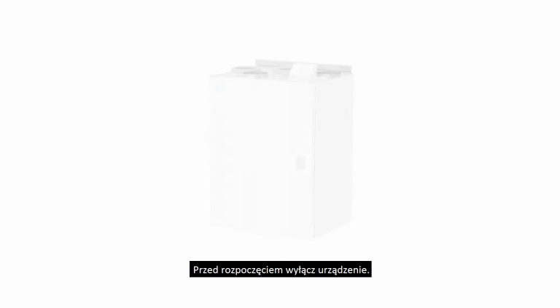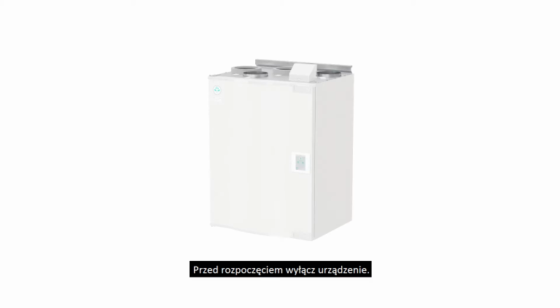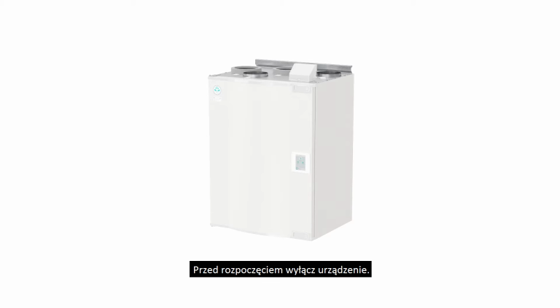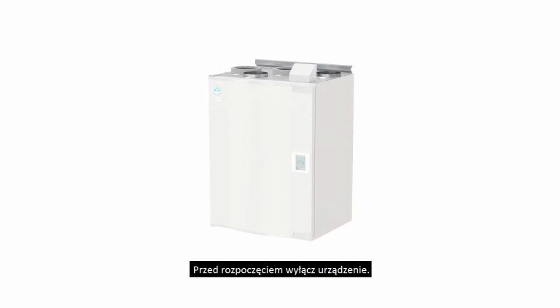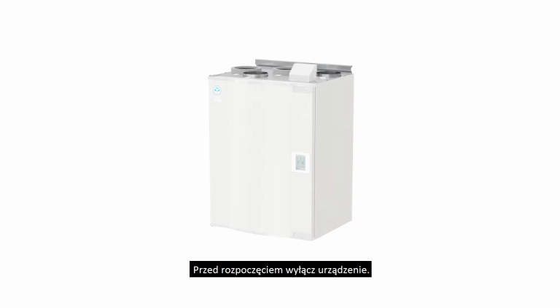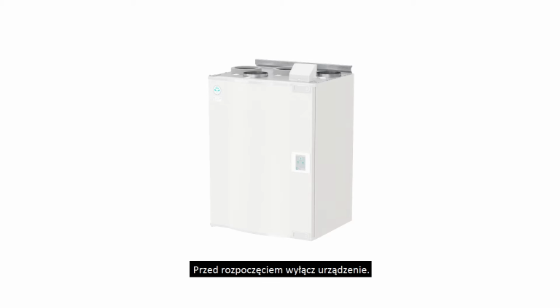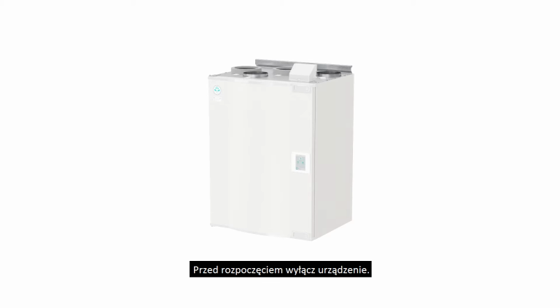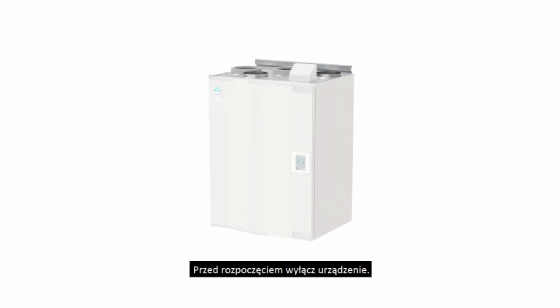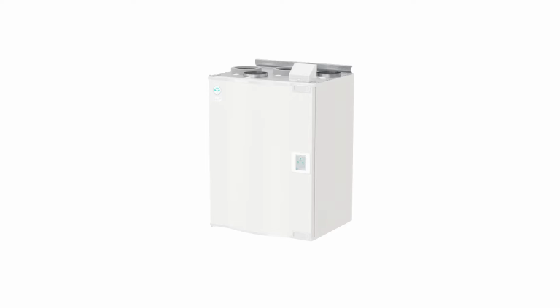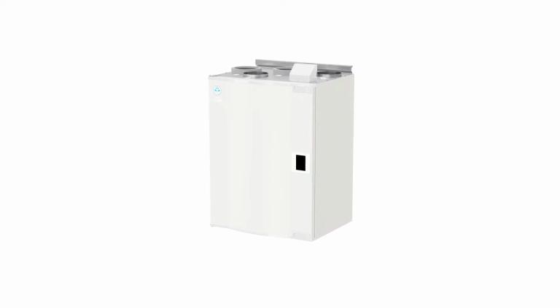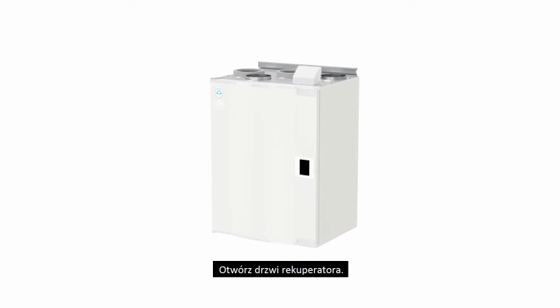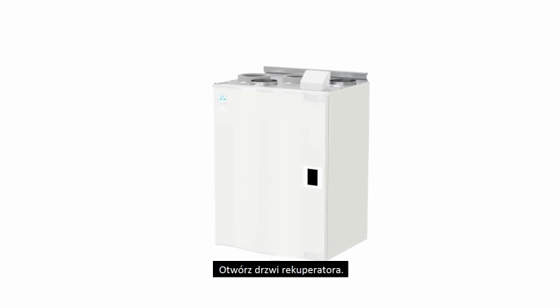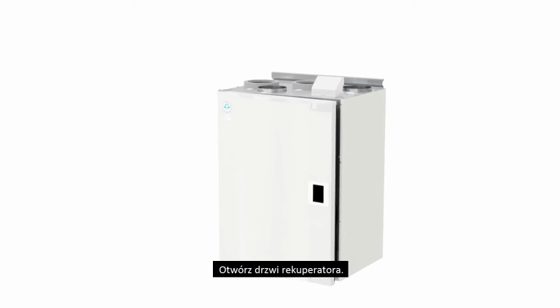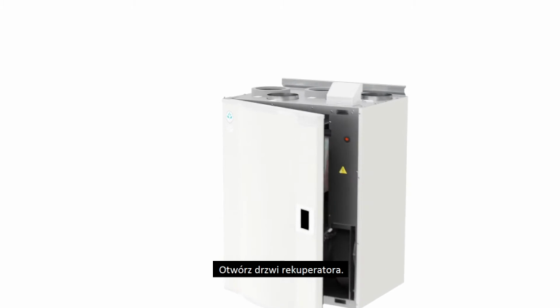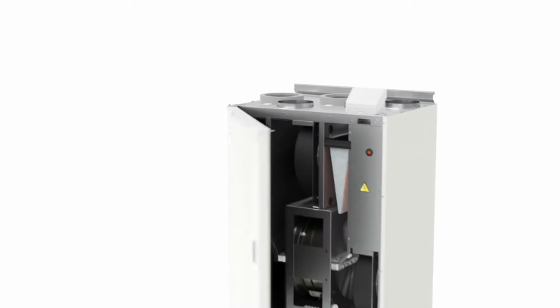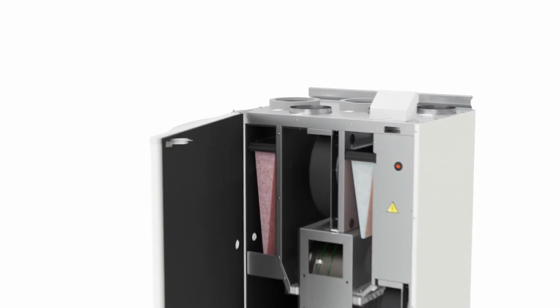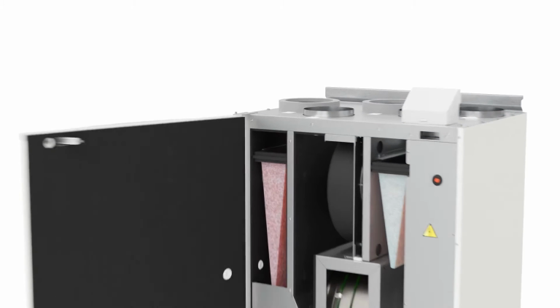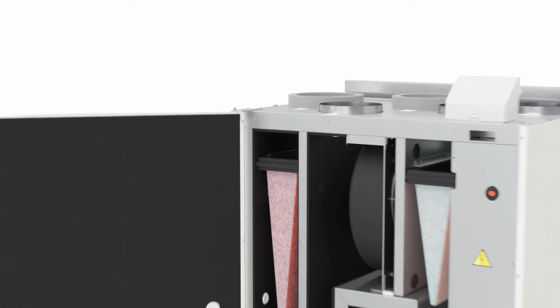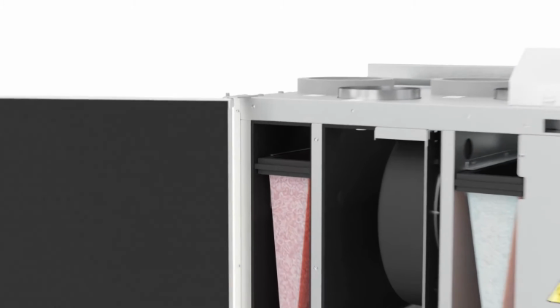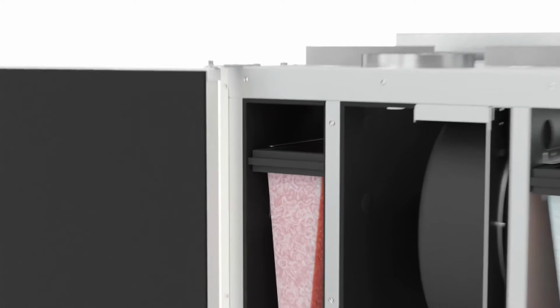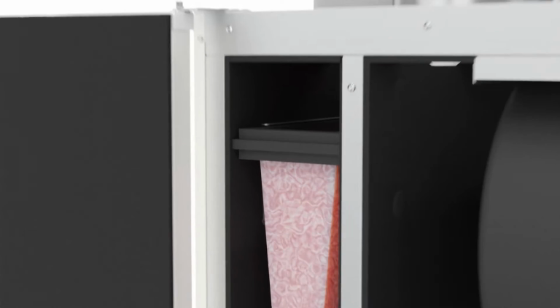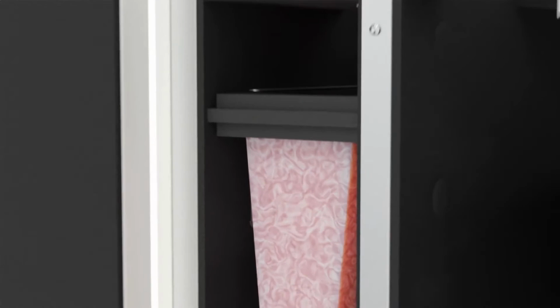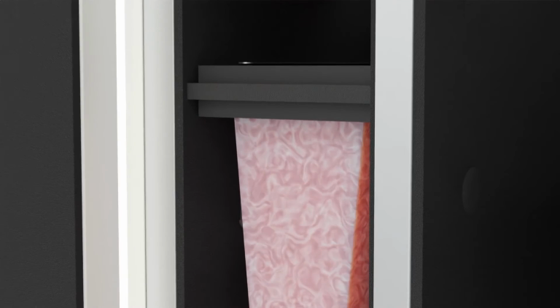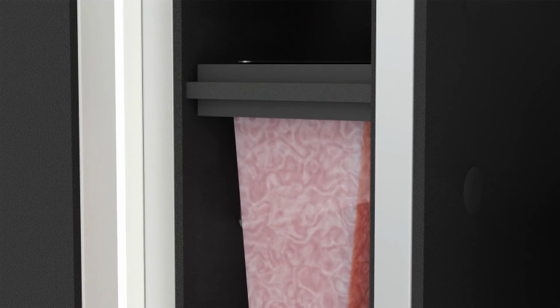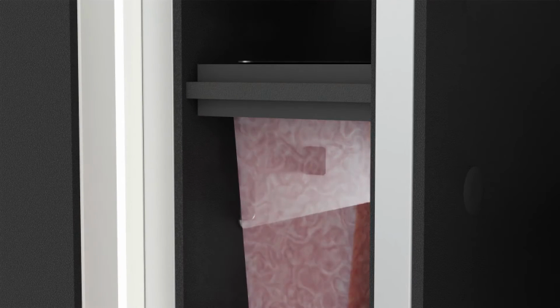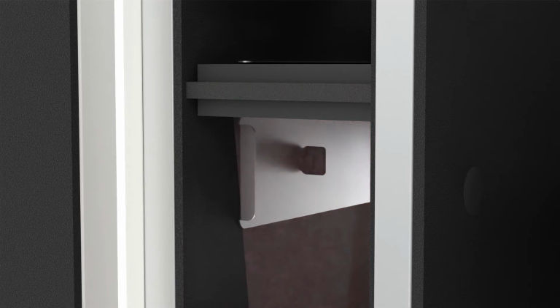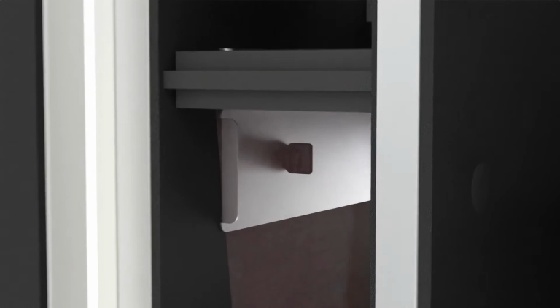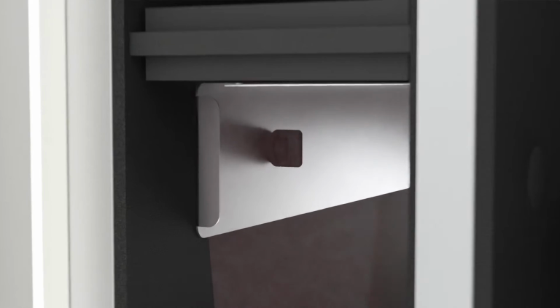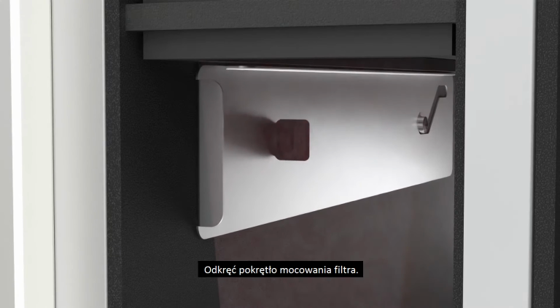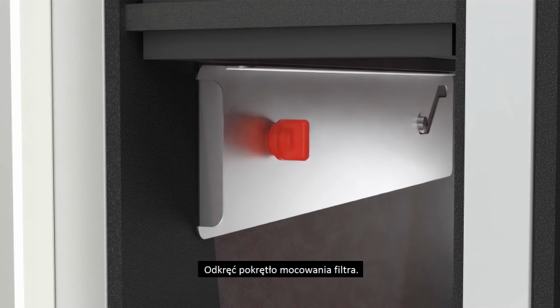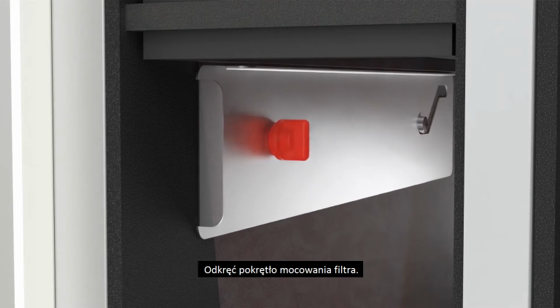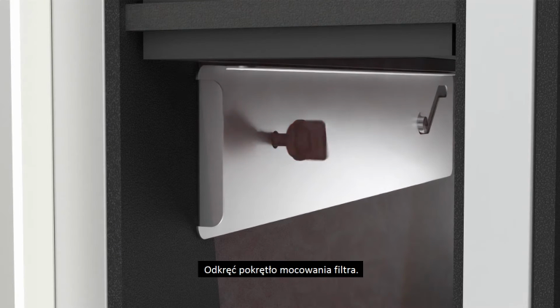Before starting, turn off the unit. Open the unit doors. Unscrew the grip knob.